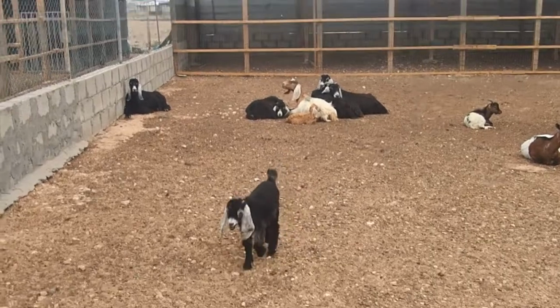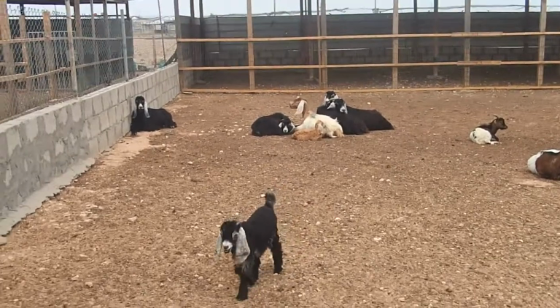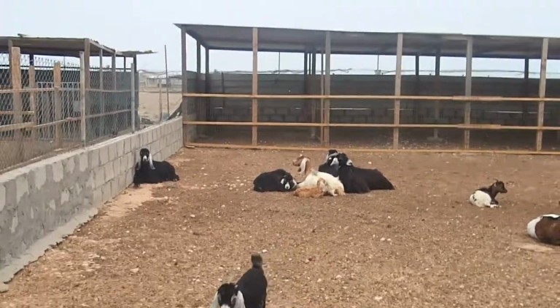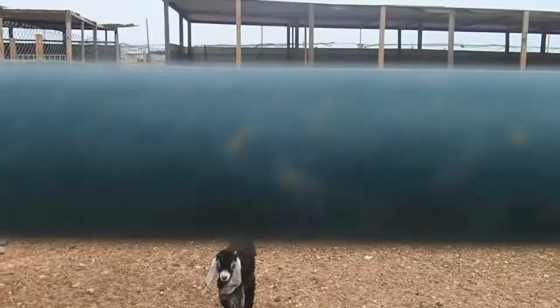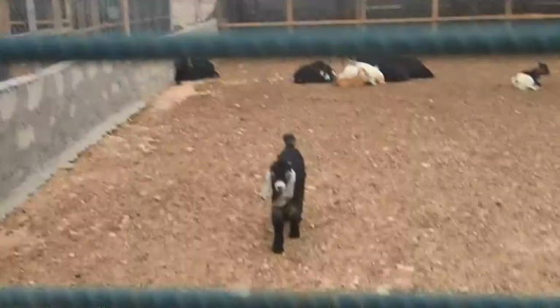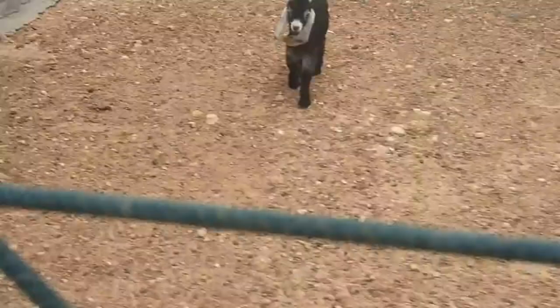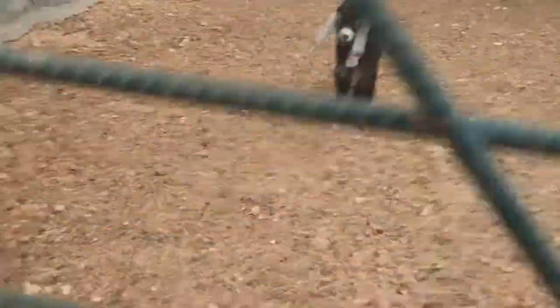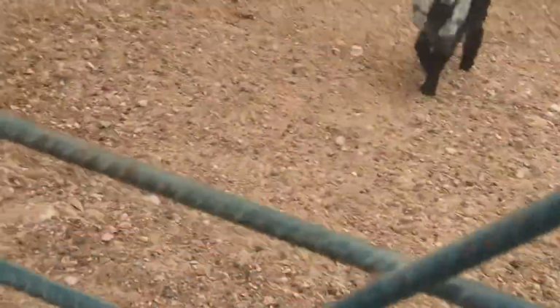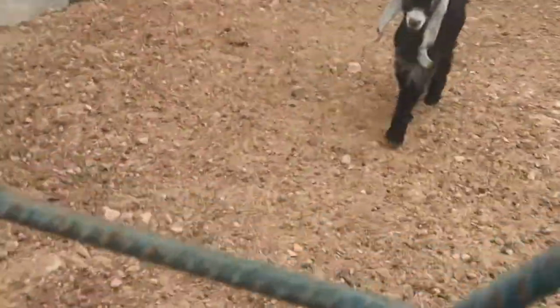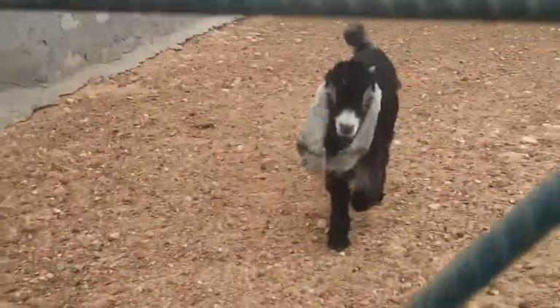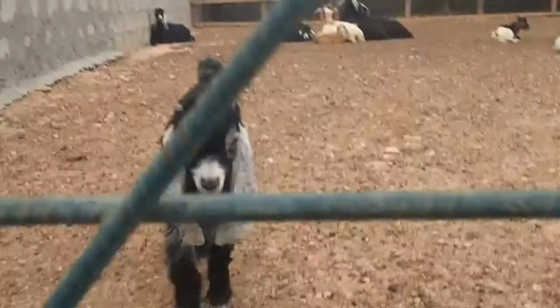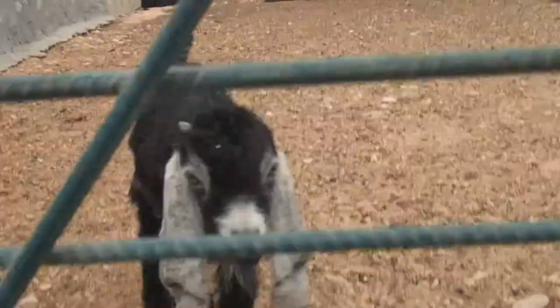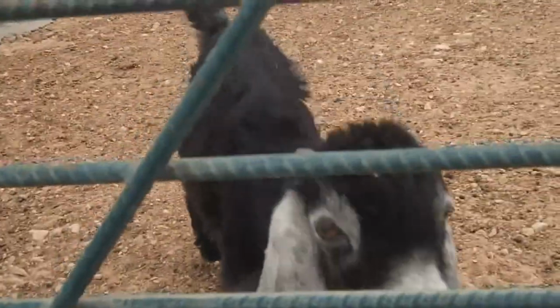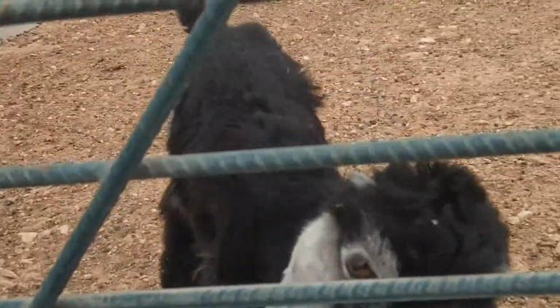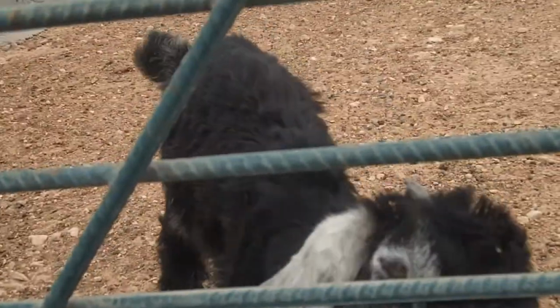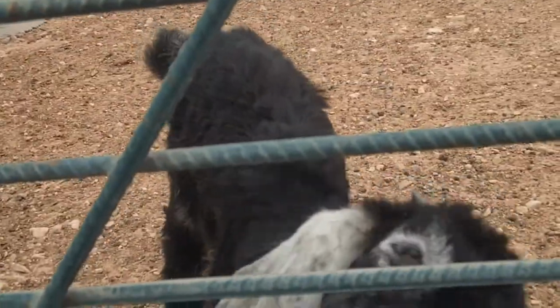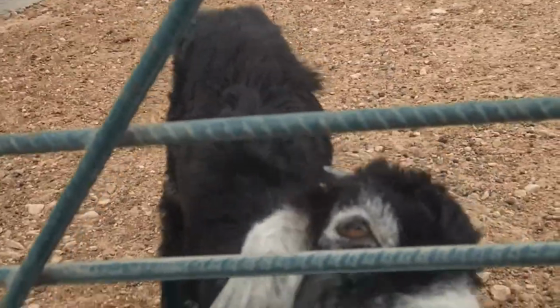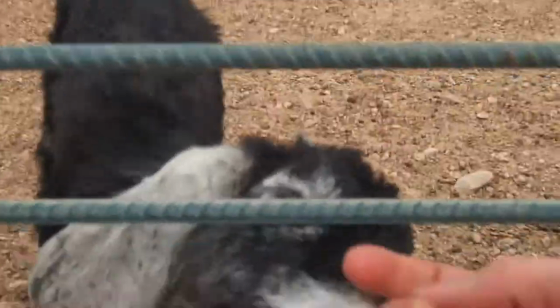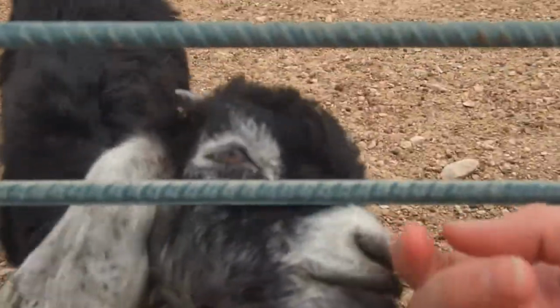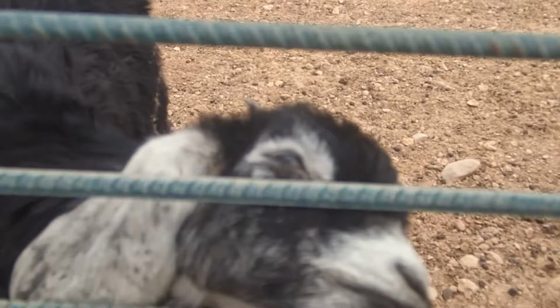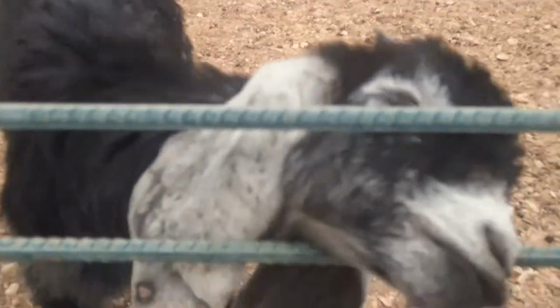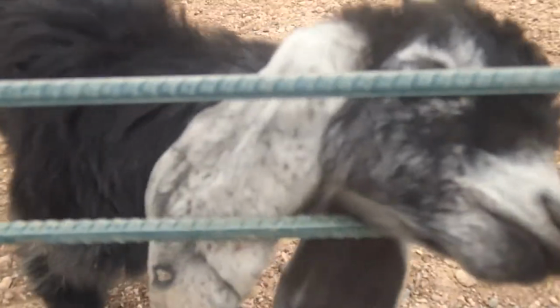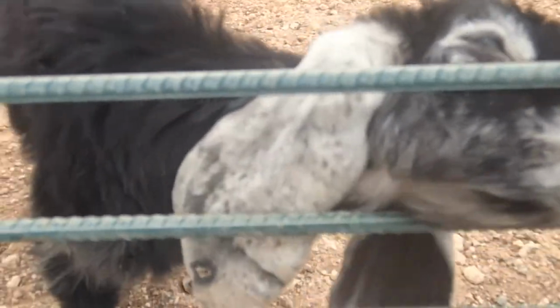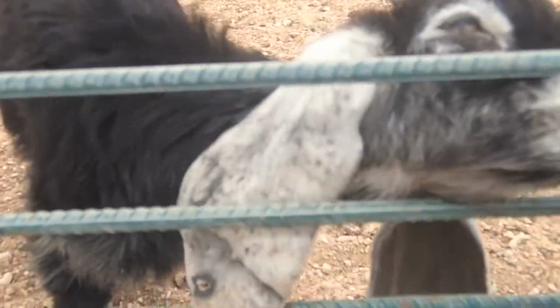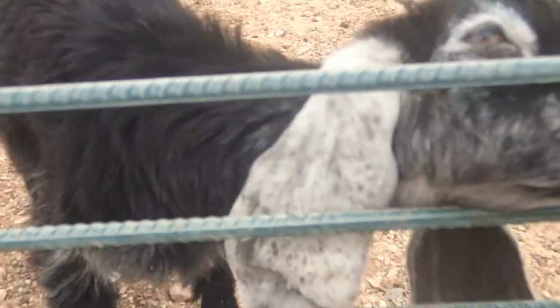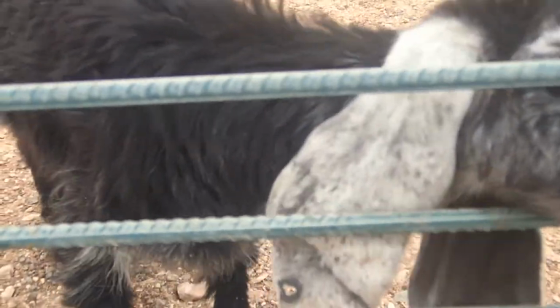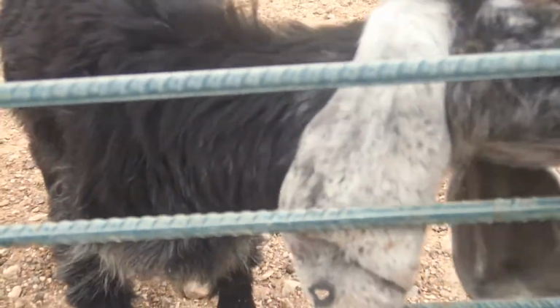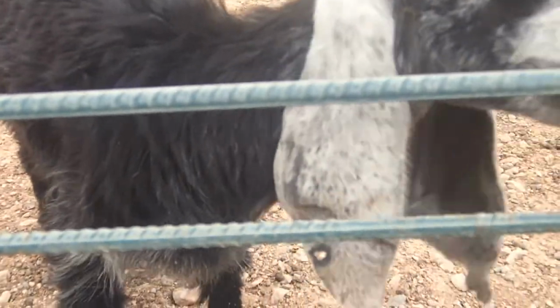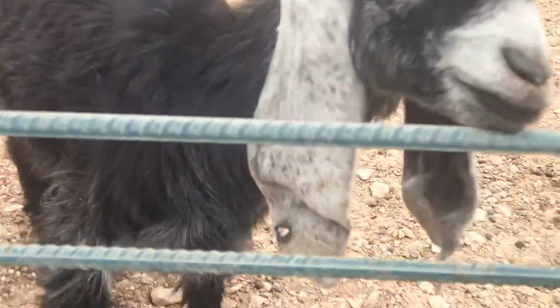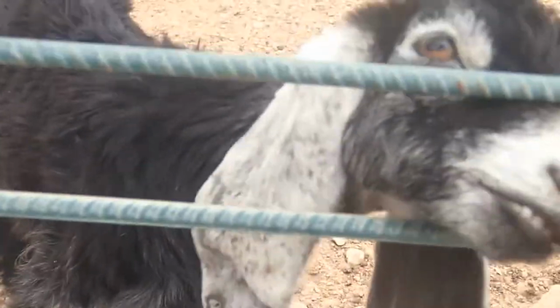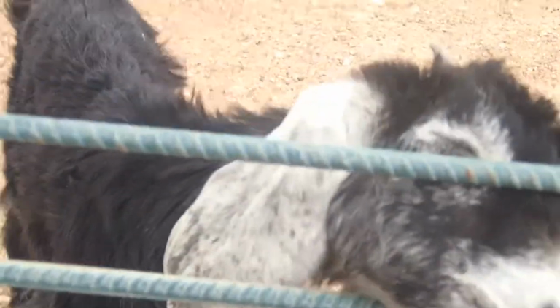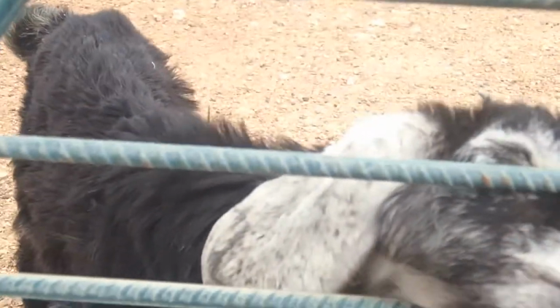Look at the little baby! Hi, goat! Hi! Hi! Don't mind me. You're so cute! Oh my gosh.